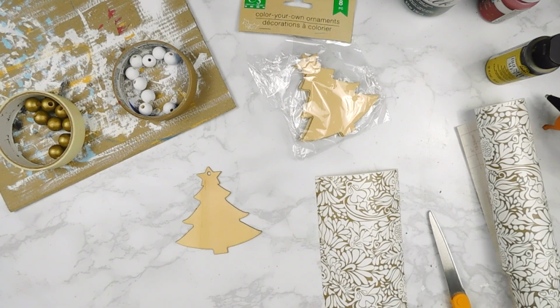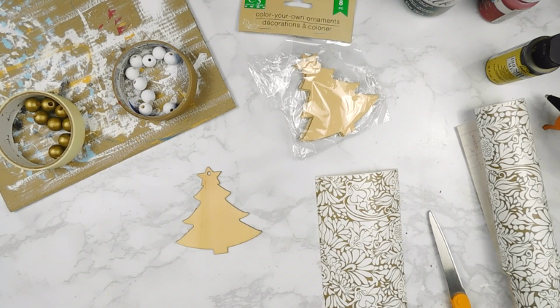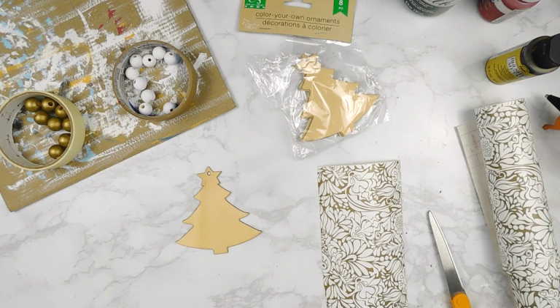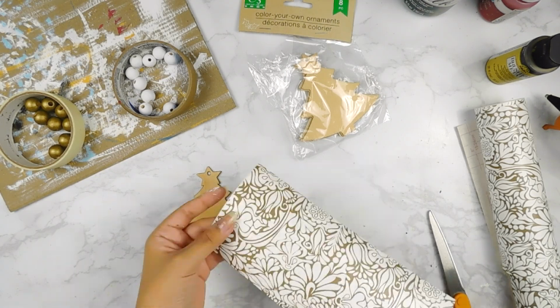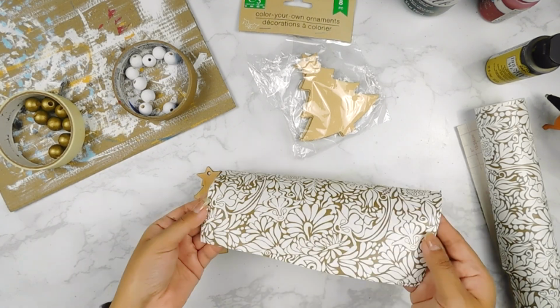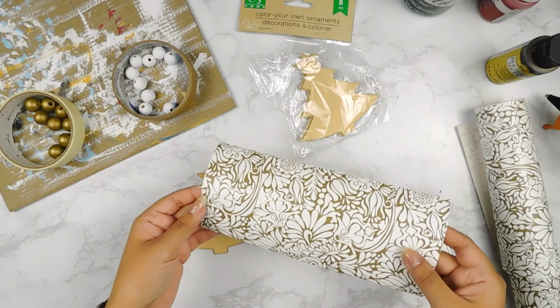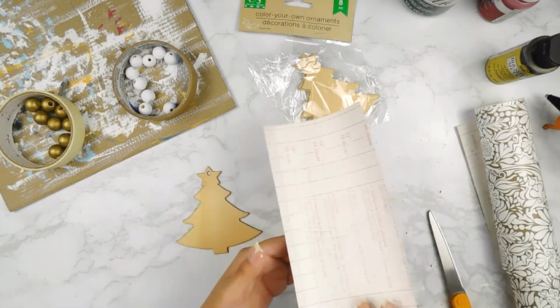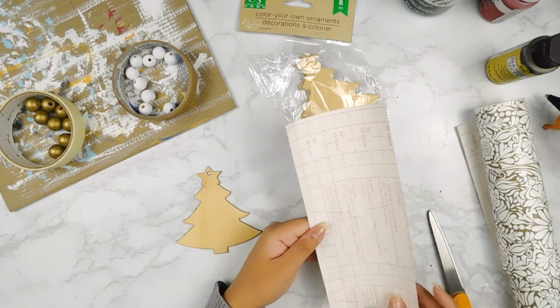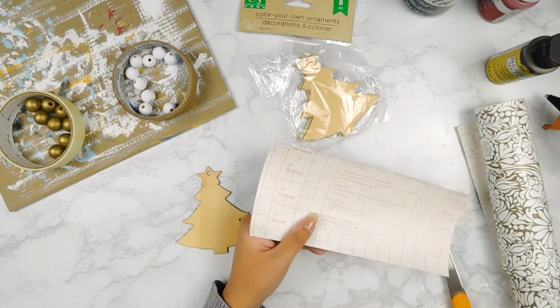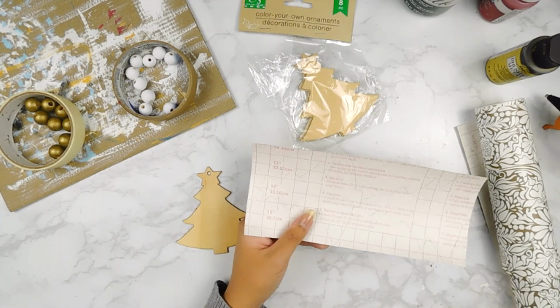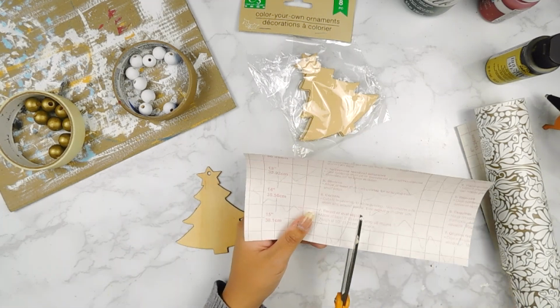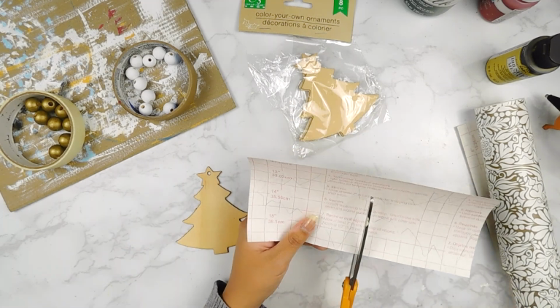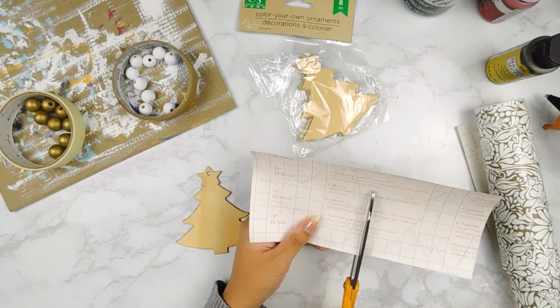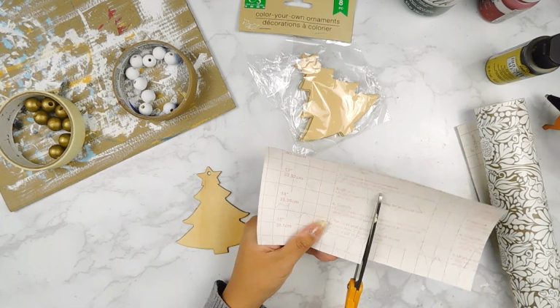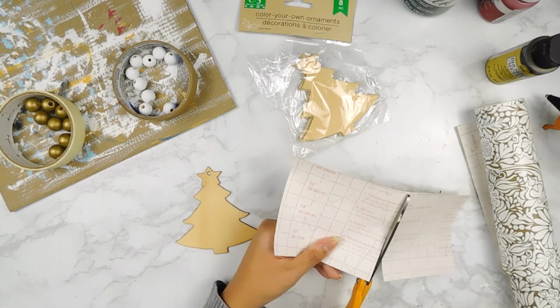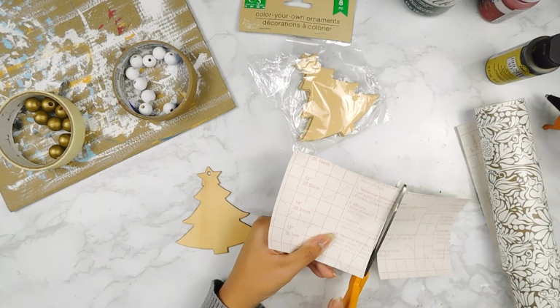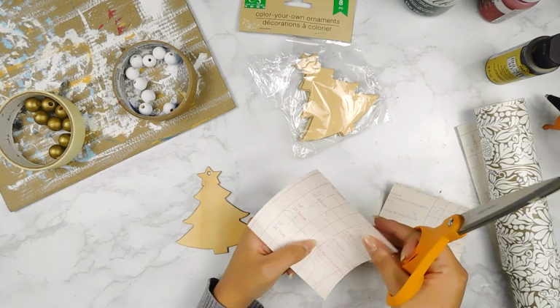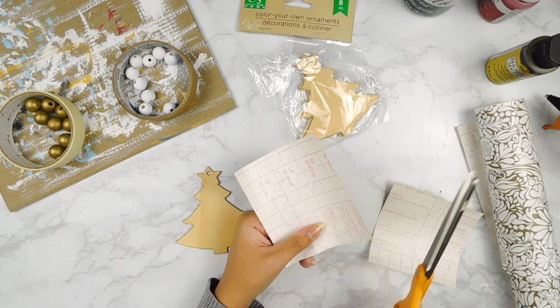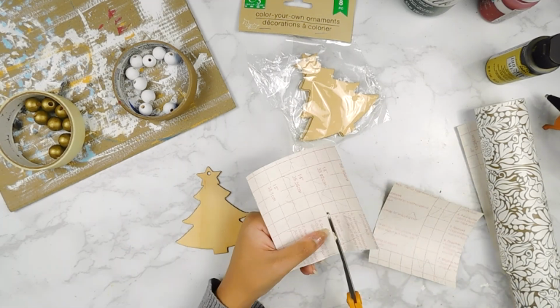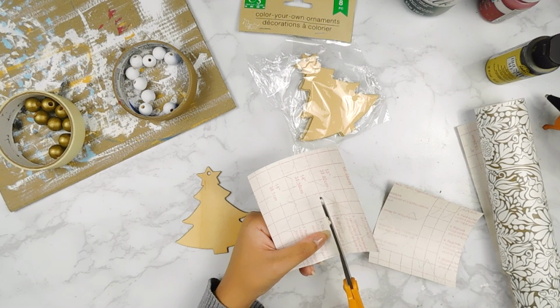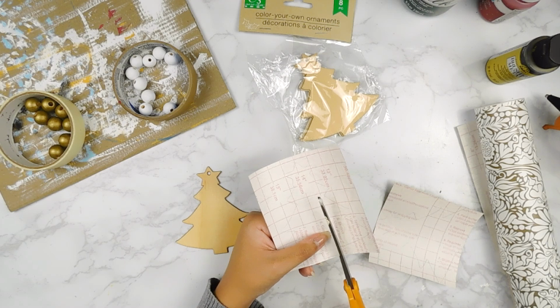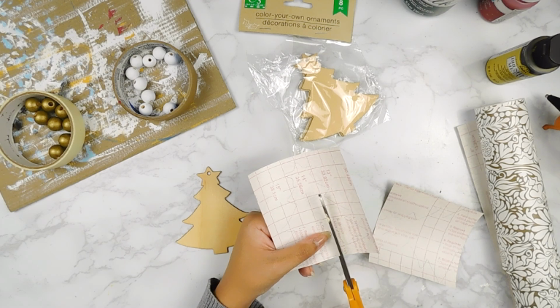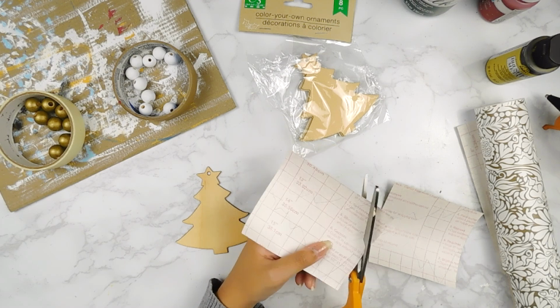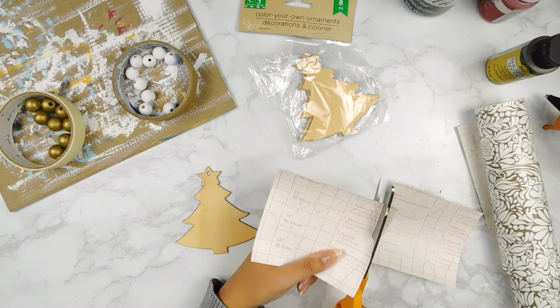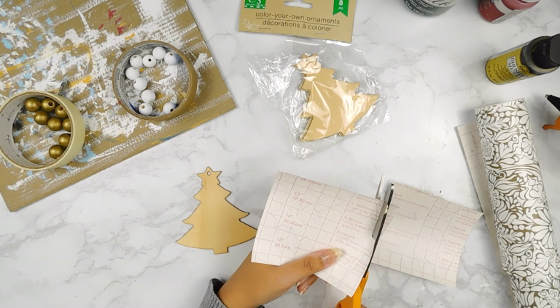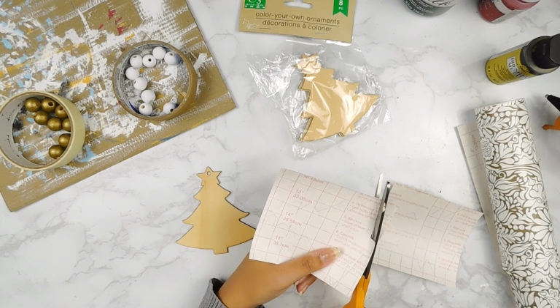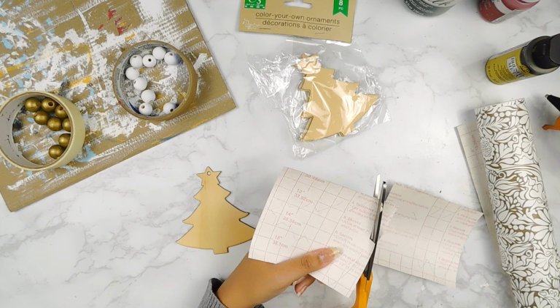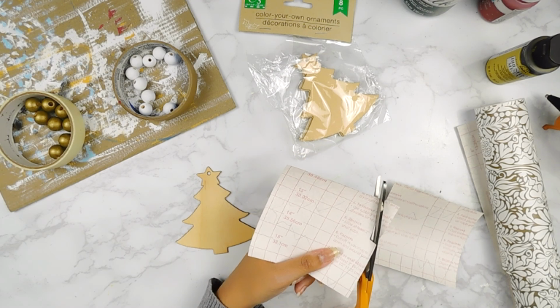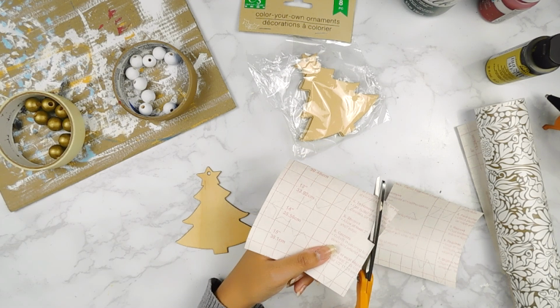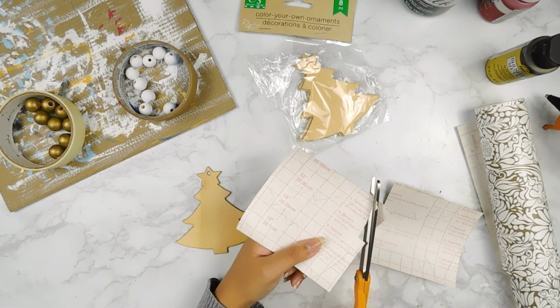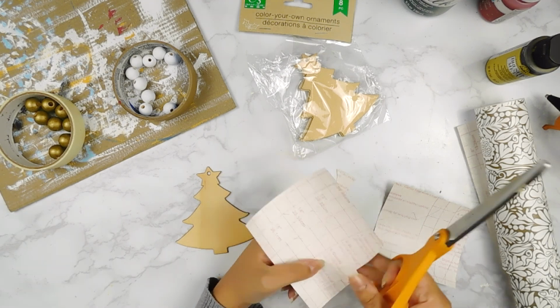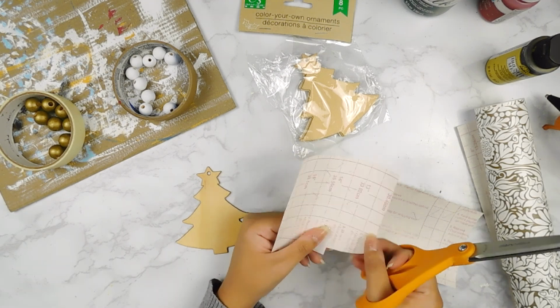Next, for our little Christmas tree tag, I went ahead and used a pencil to trace the outline of our tree onto some of our contact paper. I'll go ahead and cut it out and then apply it to both sides of our little tree.